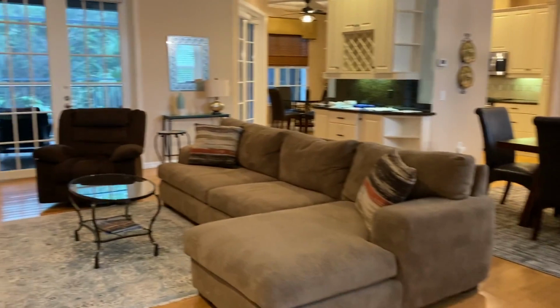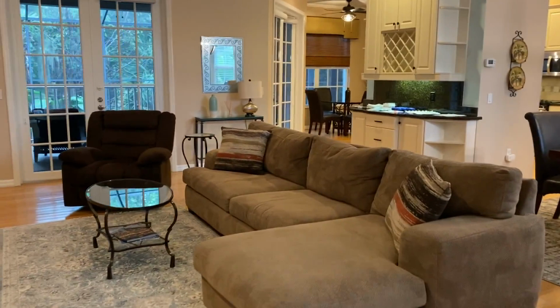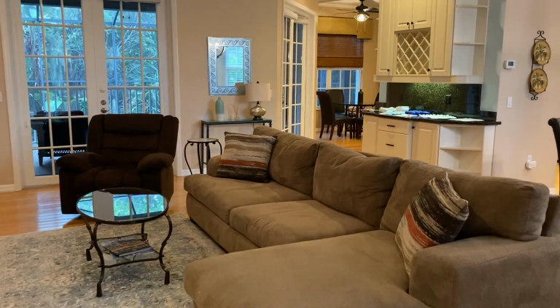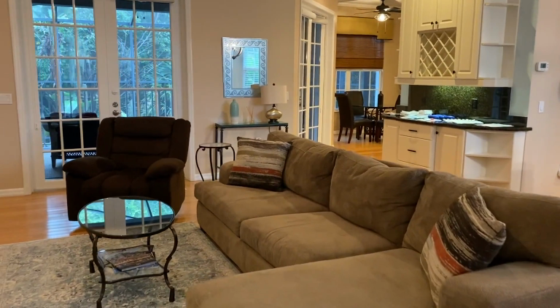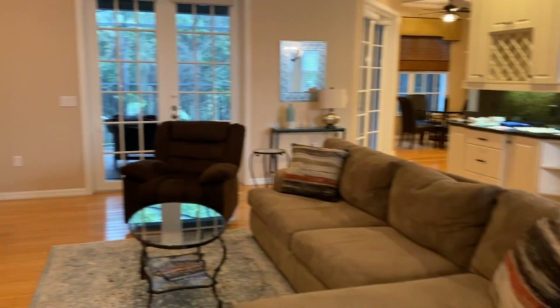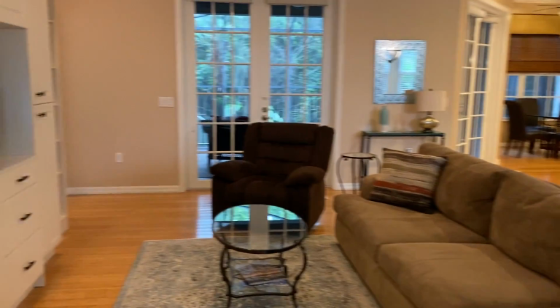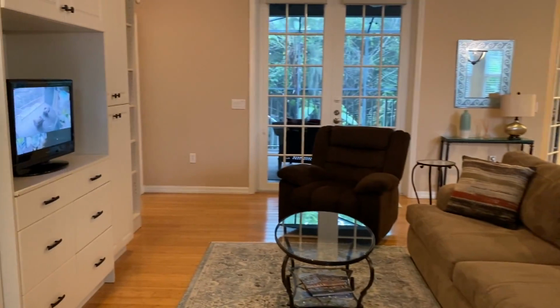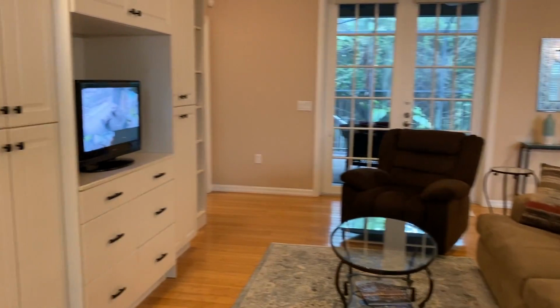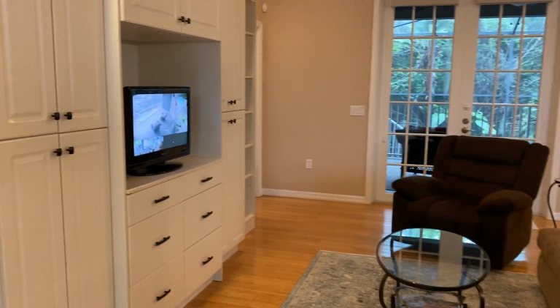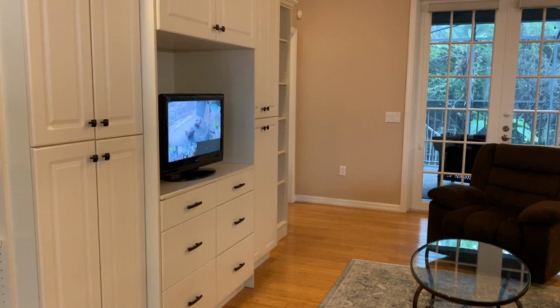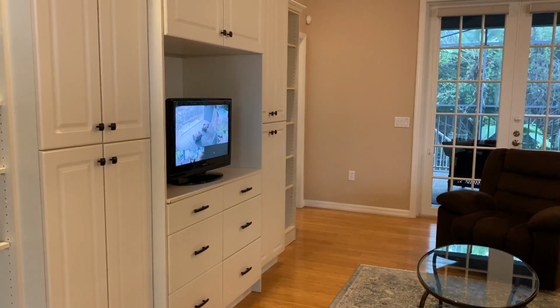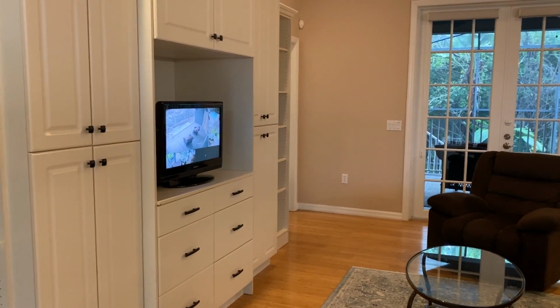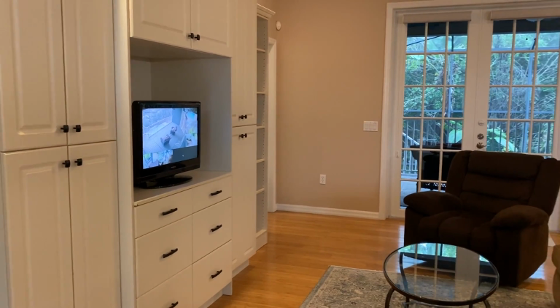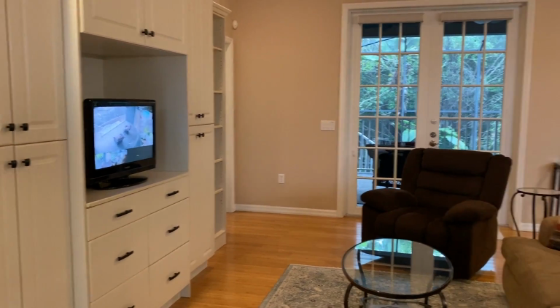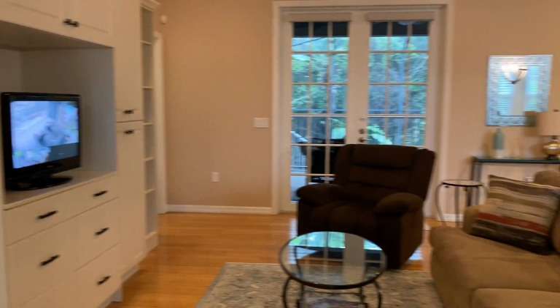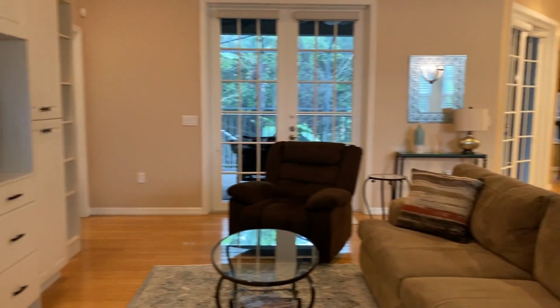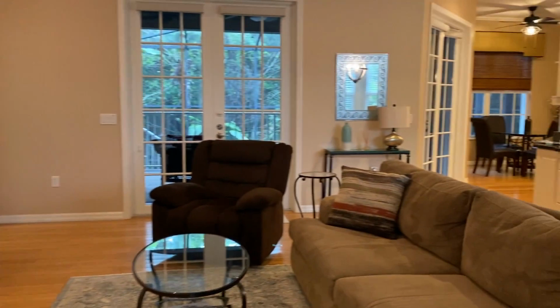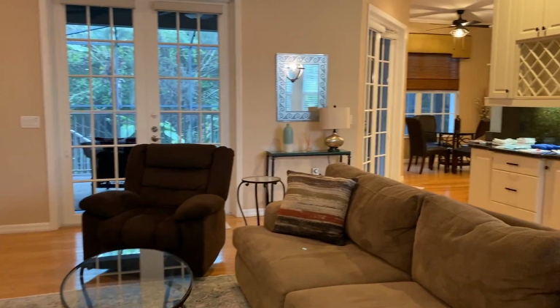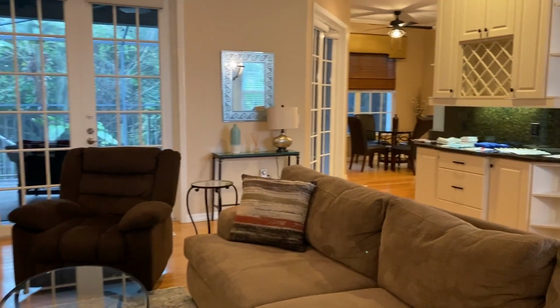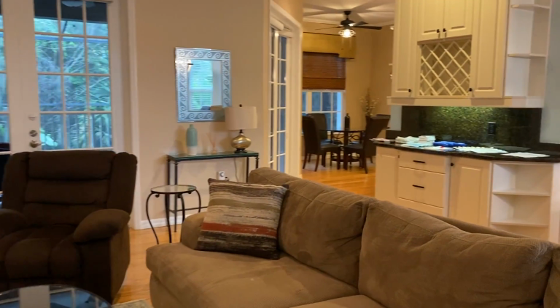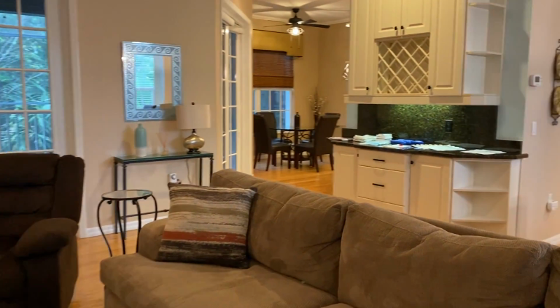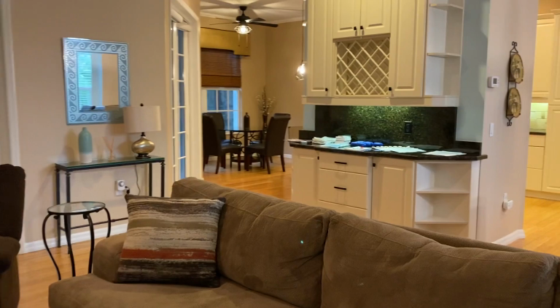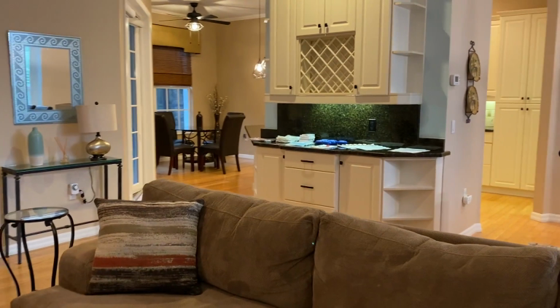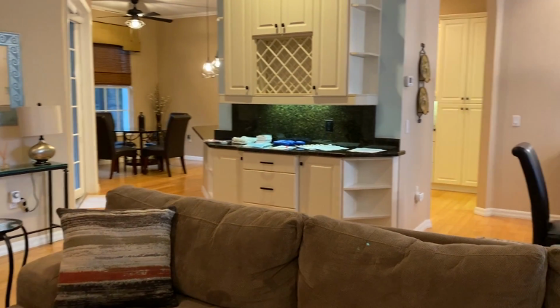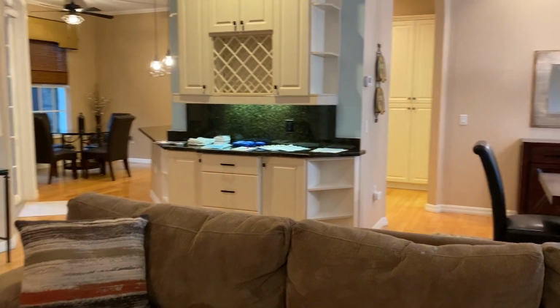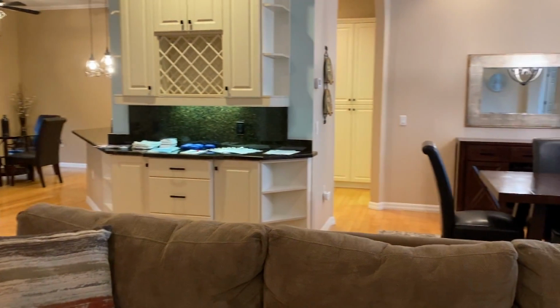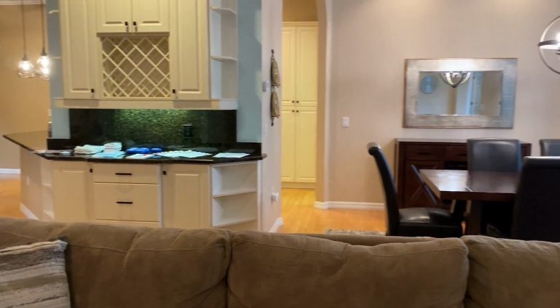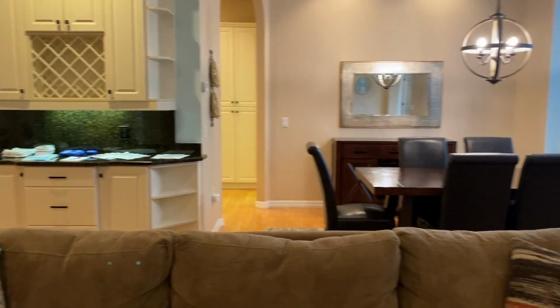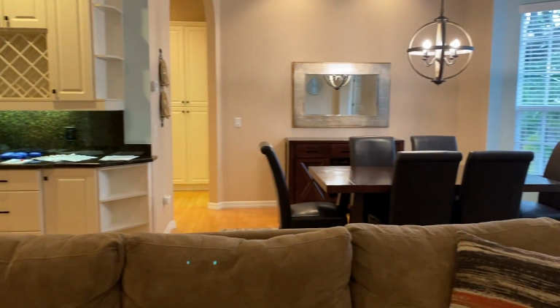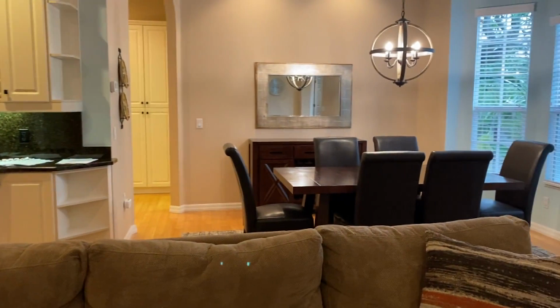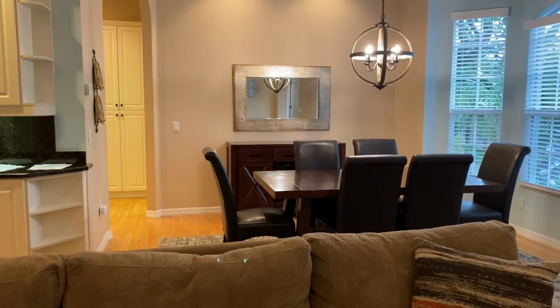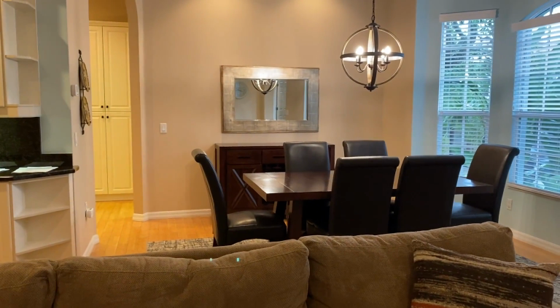Open concept great room with a built-in entertainment center. These are bamboo hardwood floors. We have a bar space there with solid surface. Formal dining room.